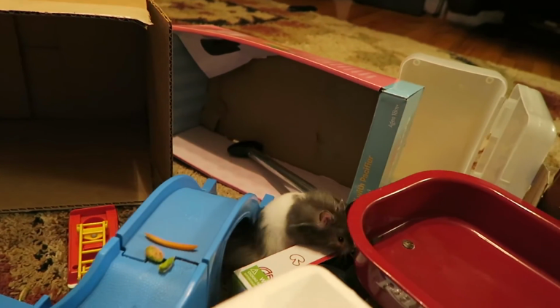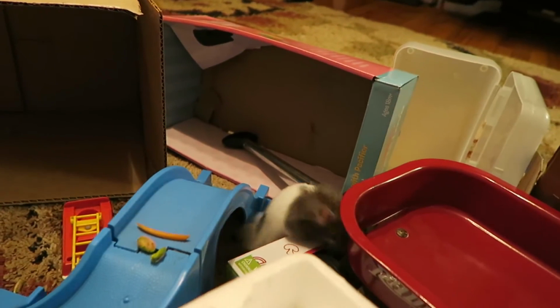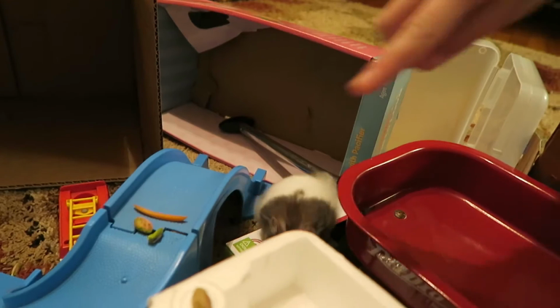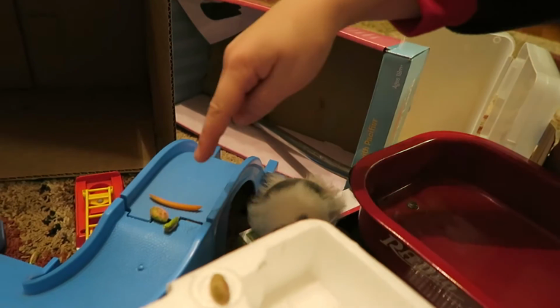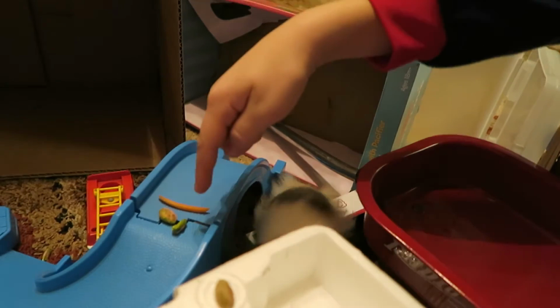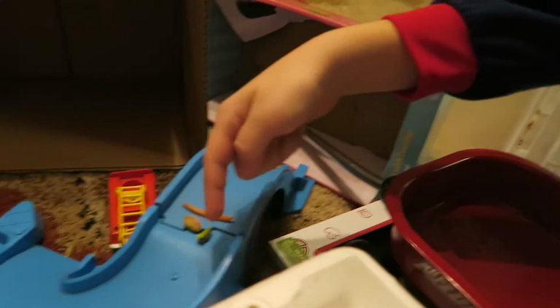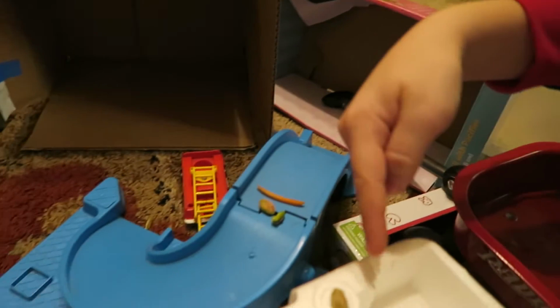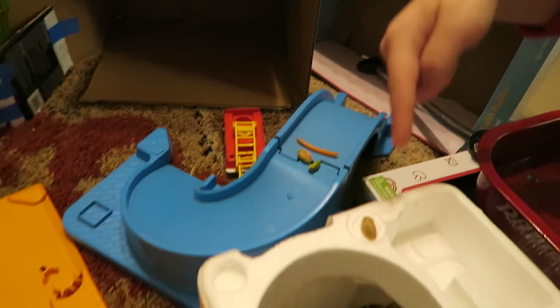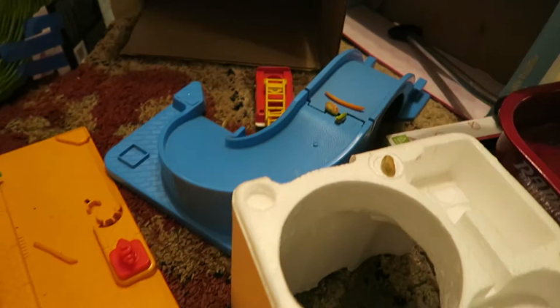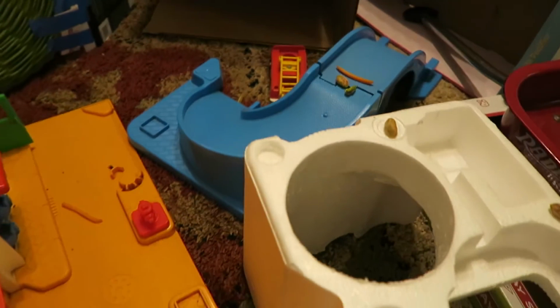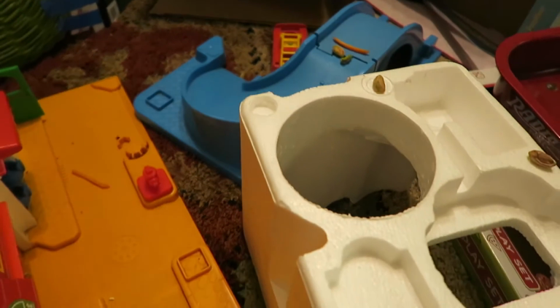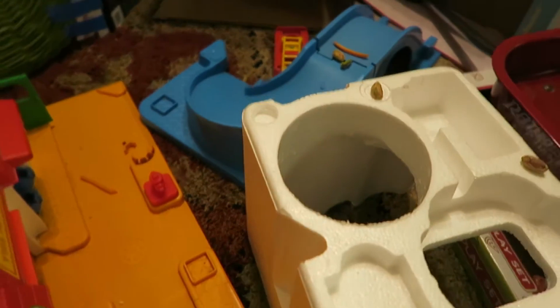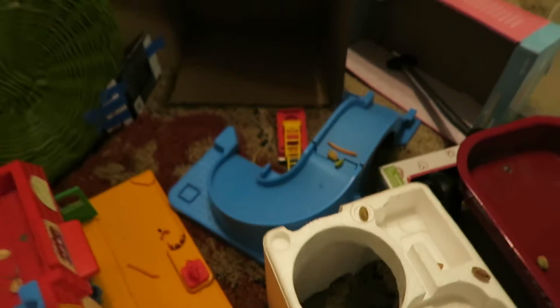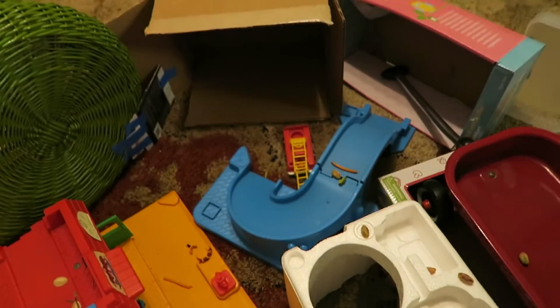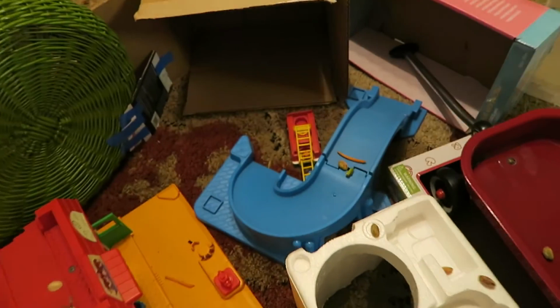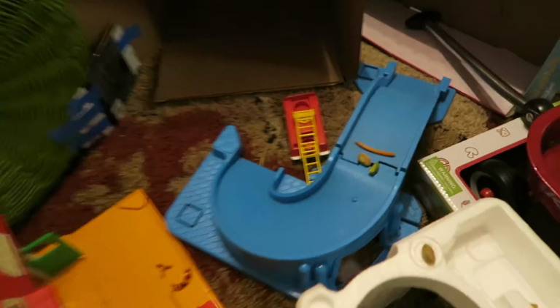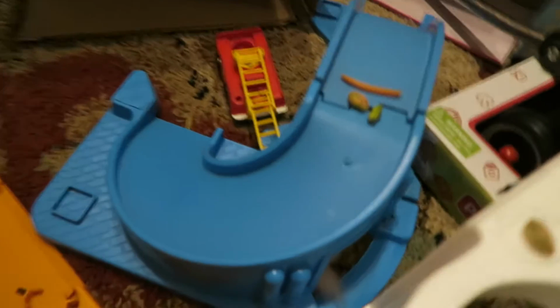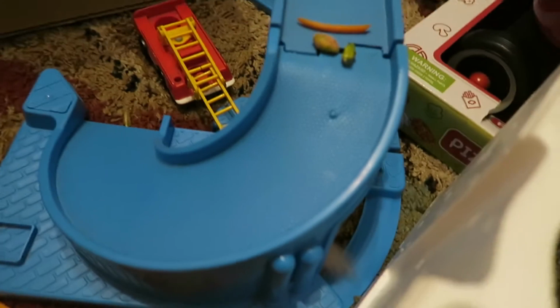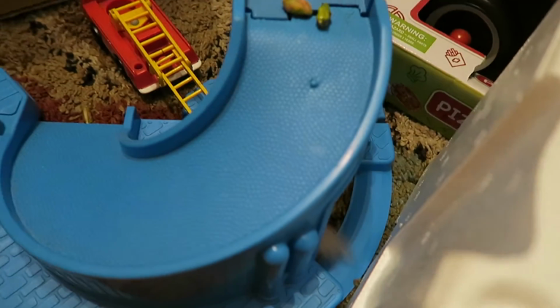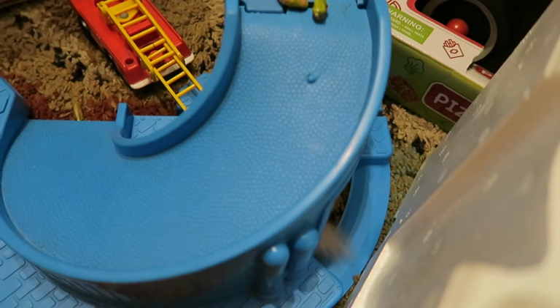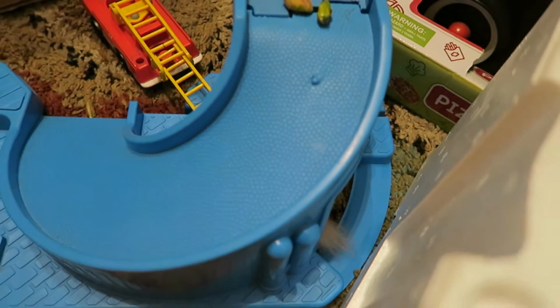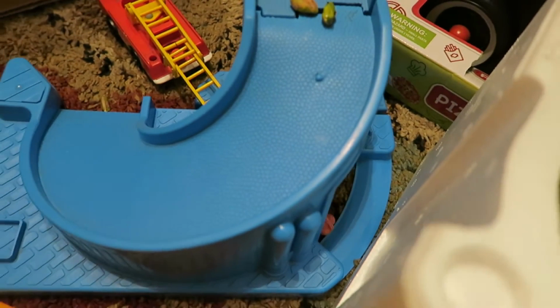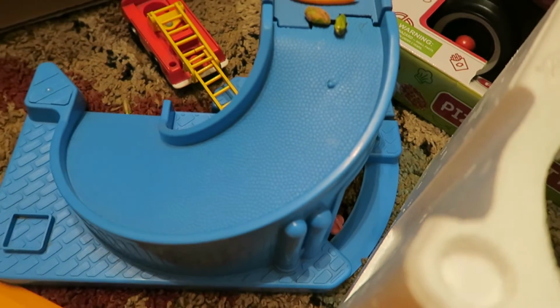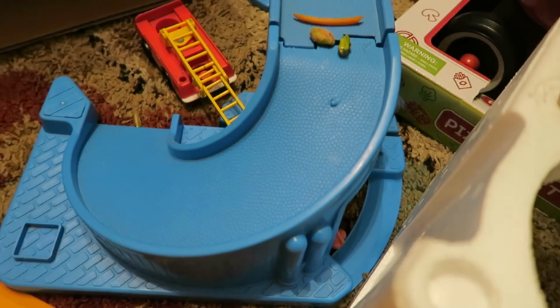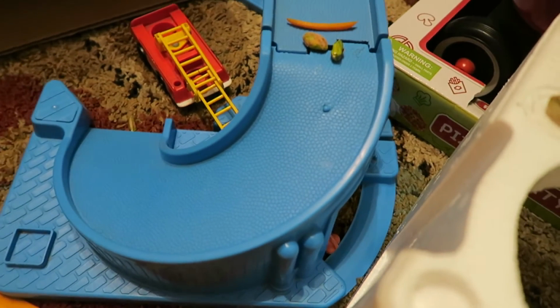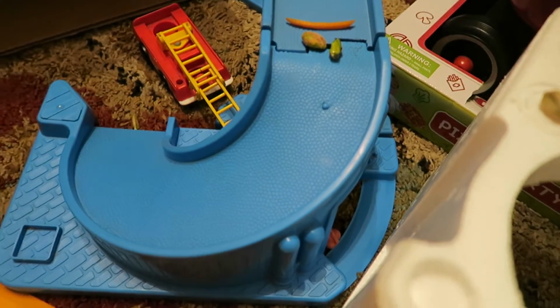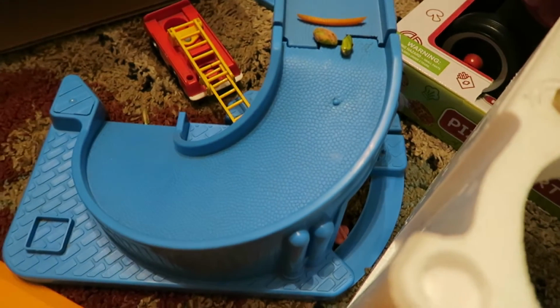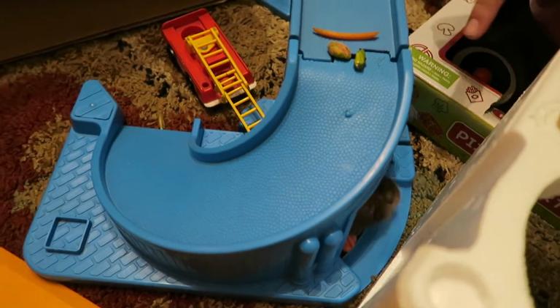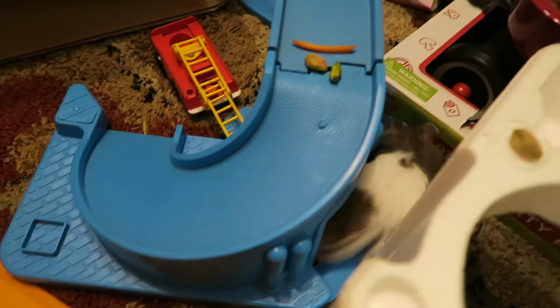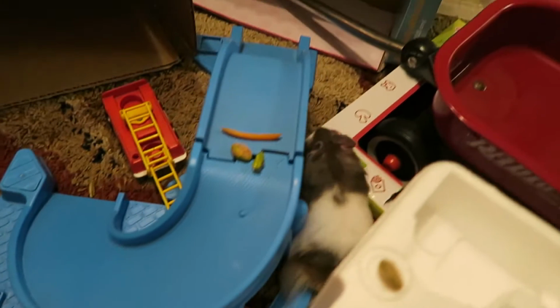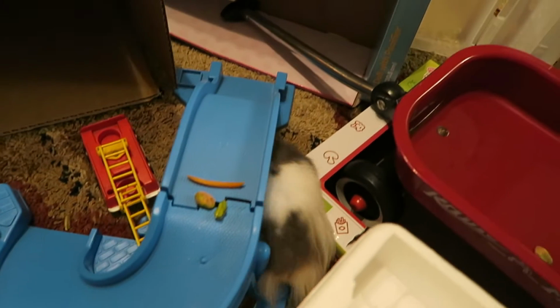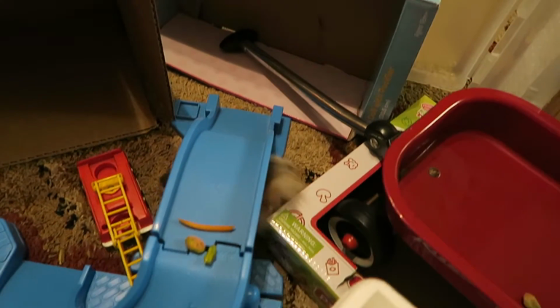He could easily escape by getting up there, and he could stop and get a snack. He's underneath the slide right now — you can see his fur. Did you put a snack under there? Yeah, there's a strawberry bite under there.